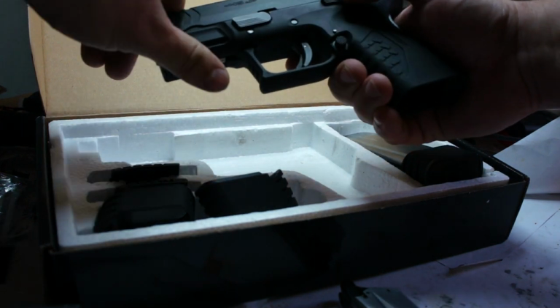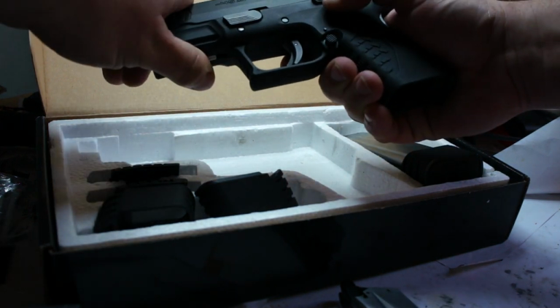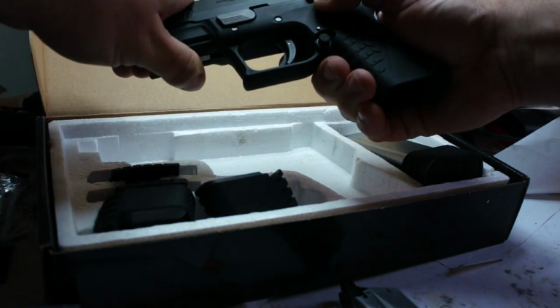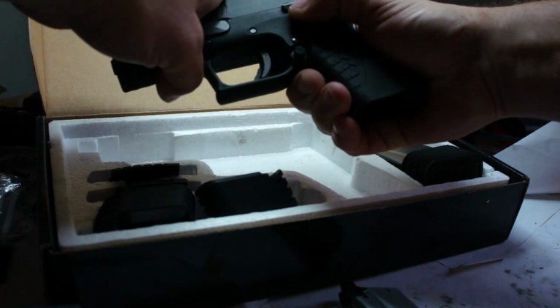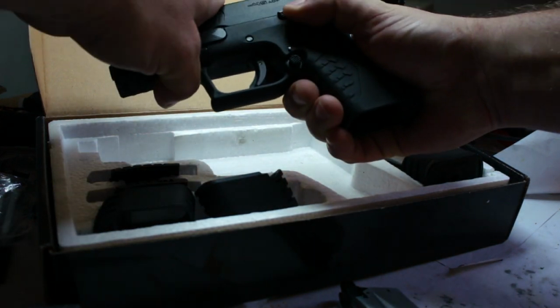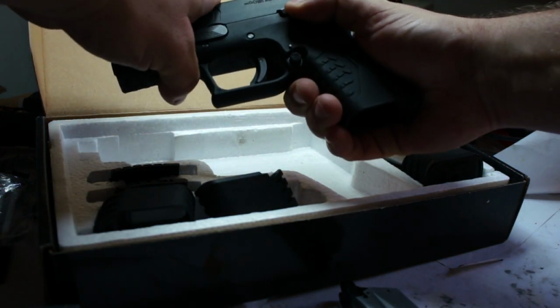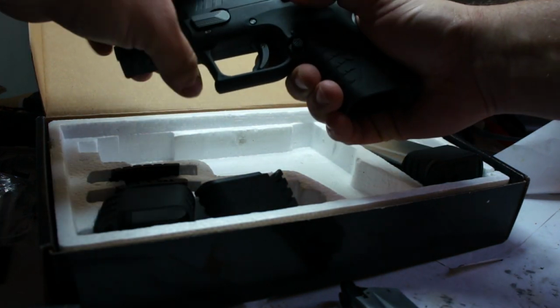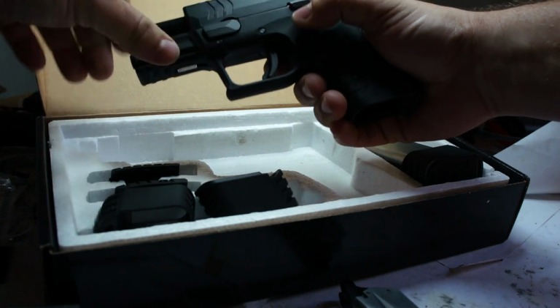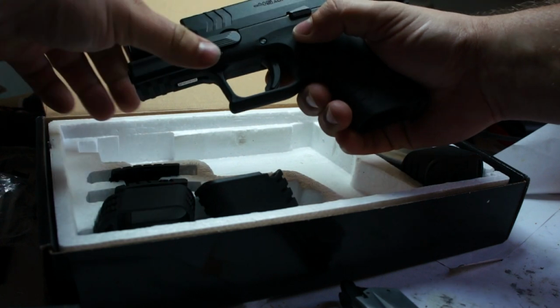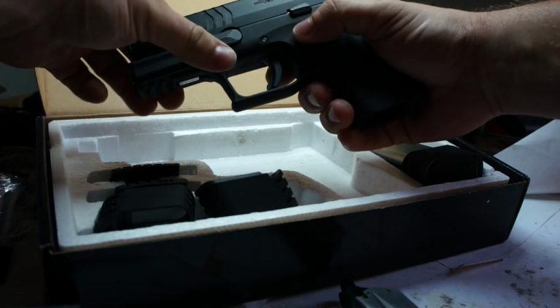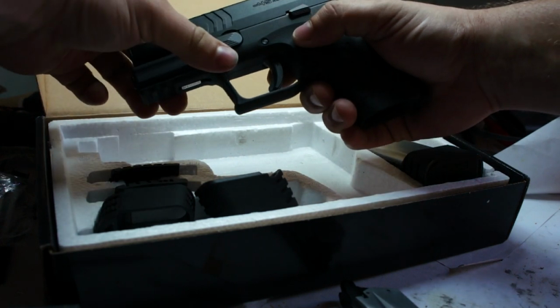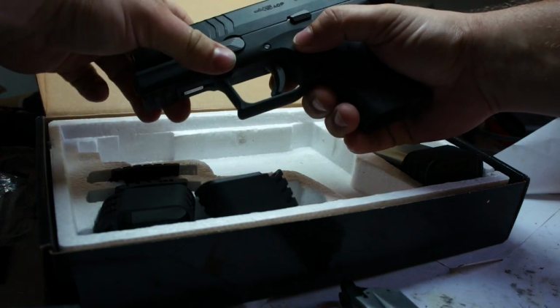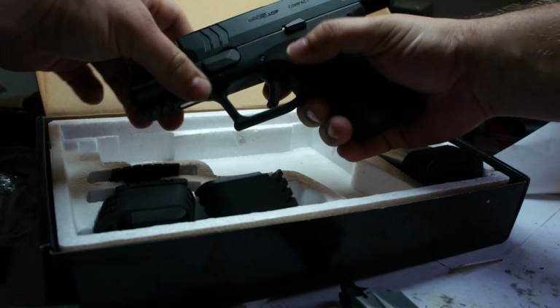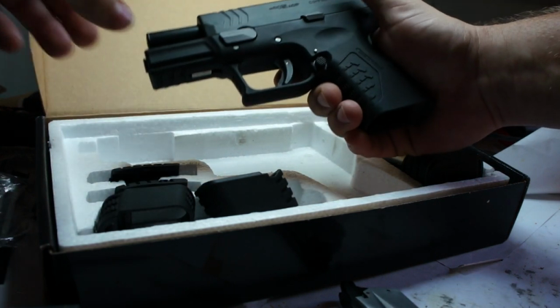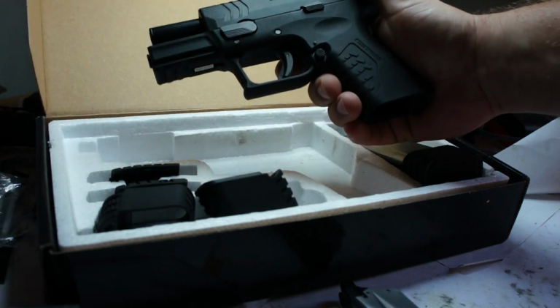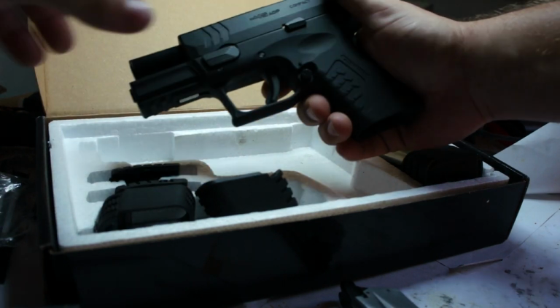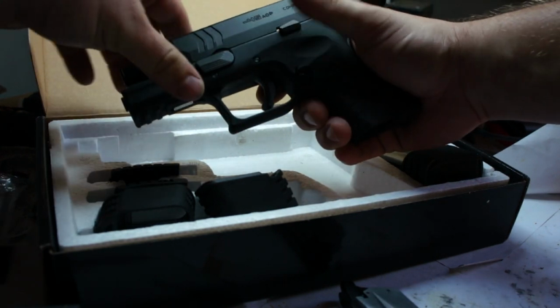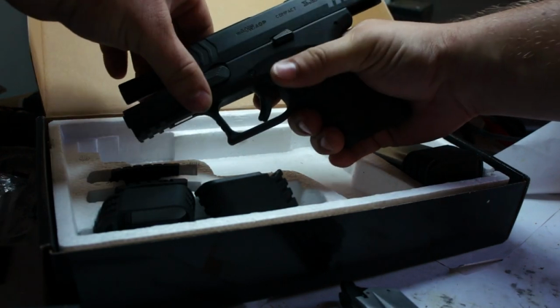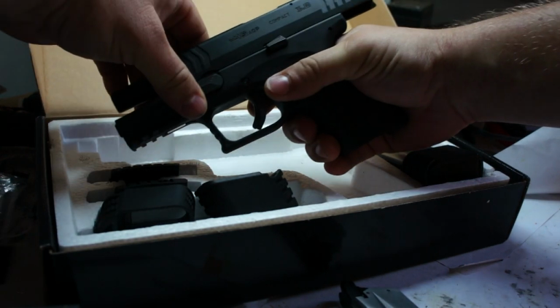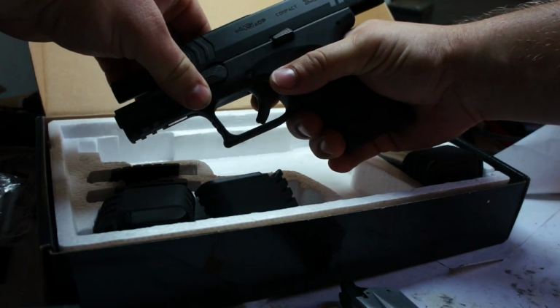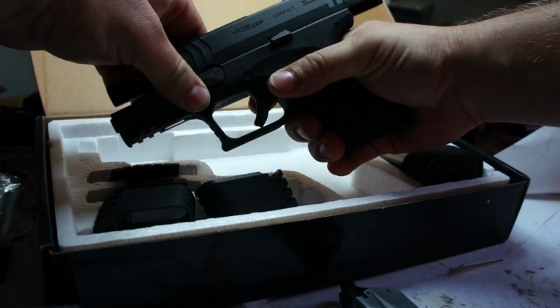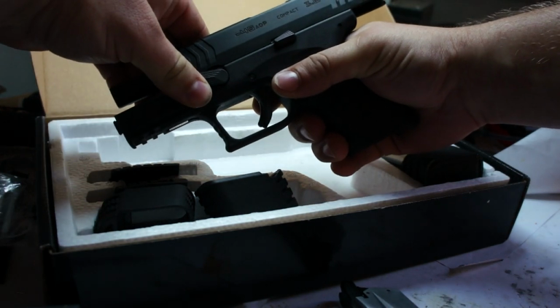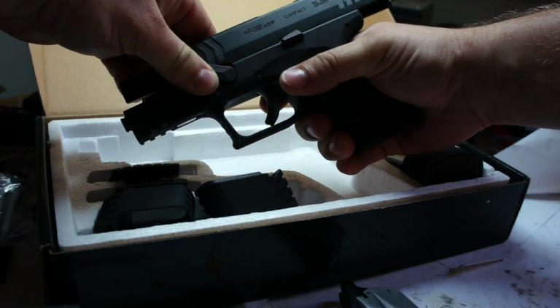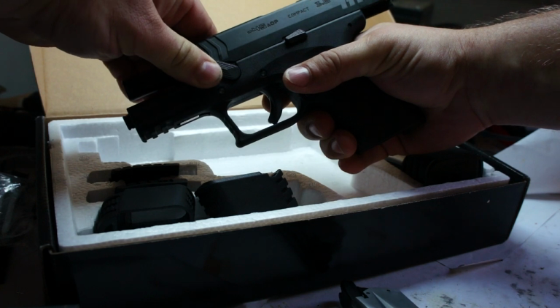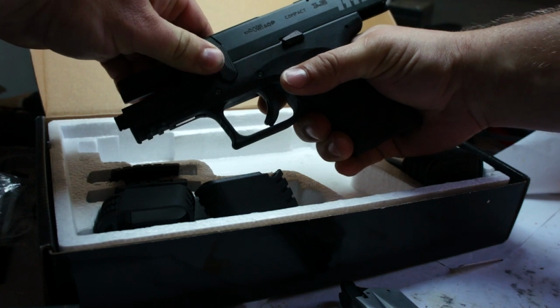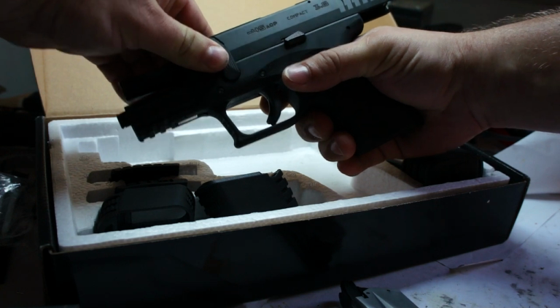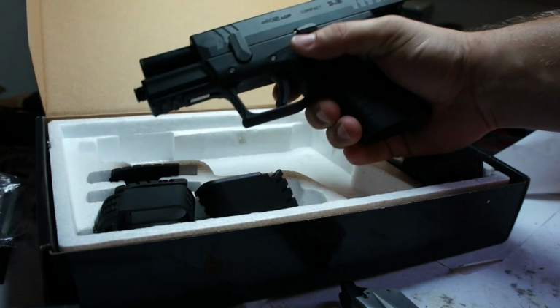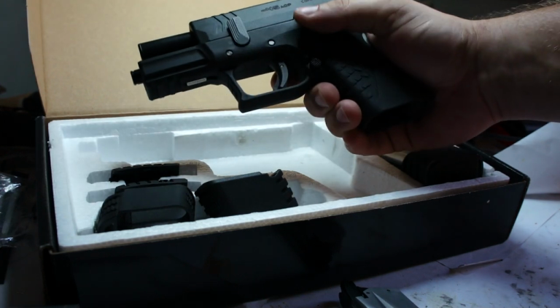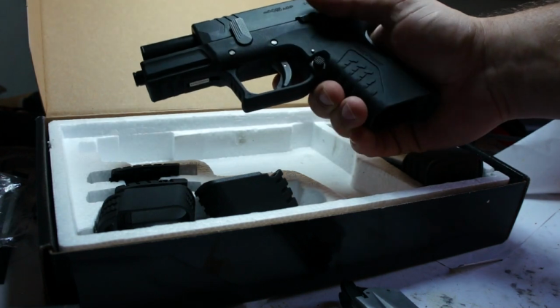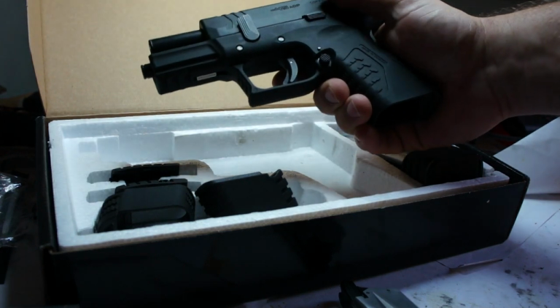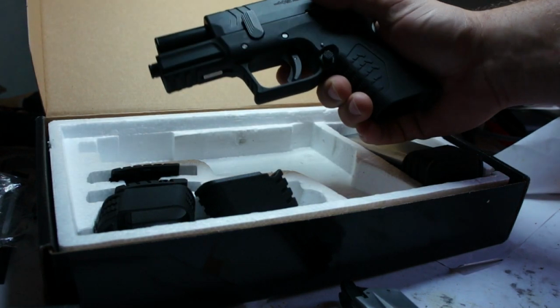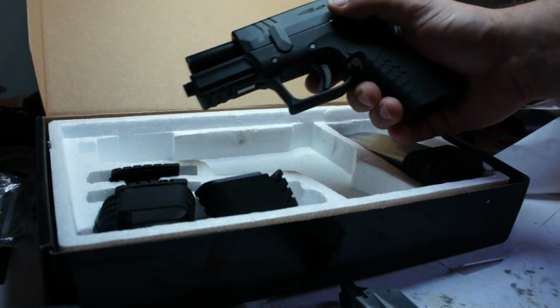Disassembly process — I'm going to show you the internals of the slide. Lock back the slide, then turn the disassembly lever 90 degrees upwards. And here is the slide.